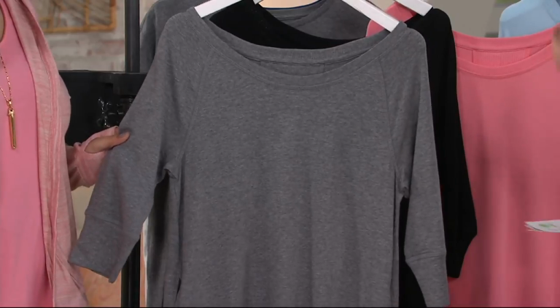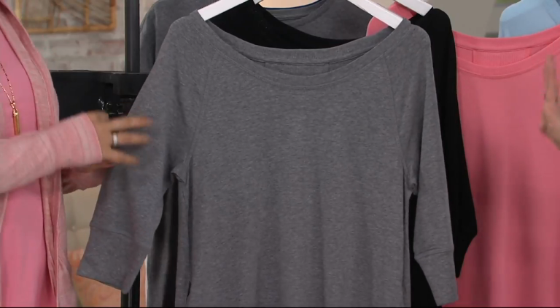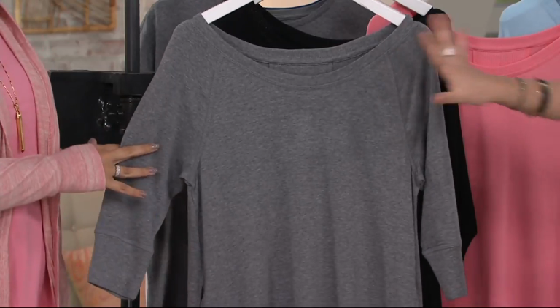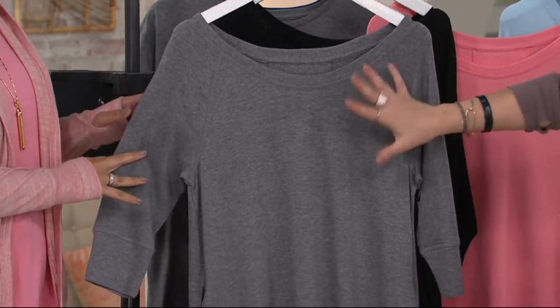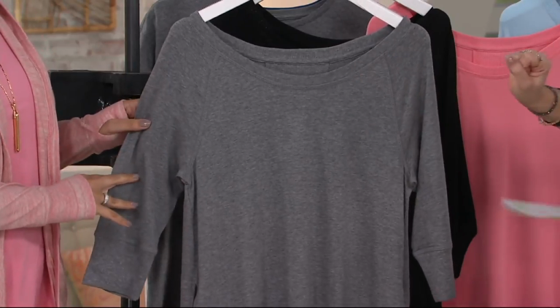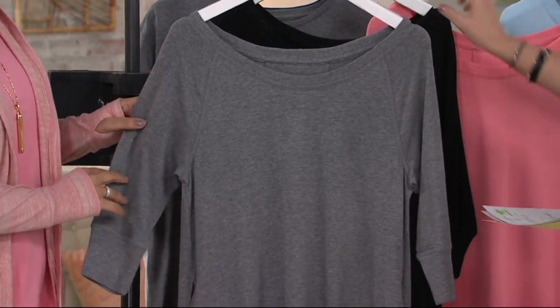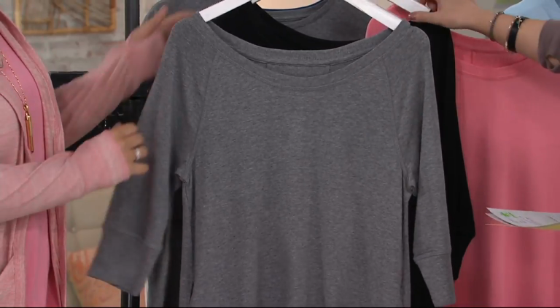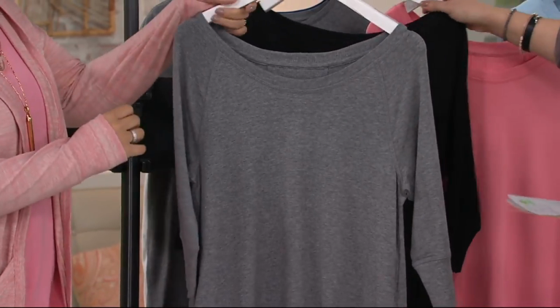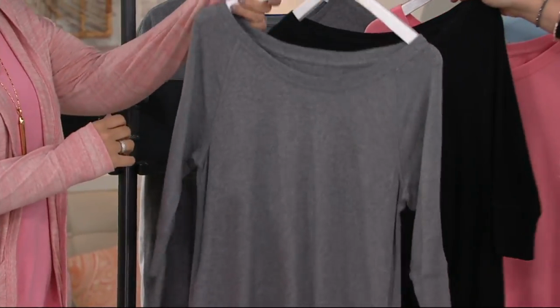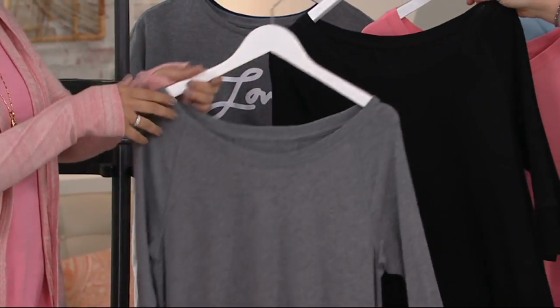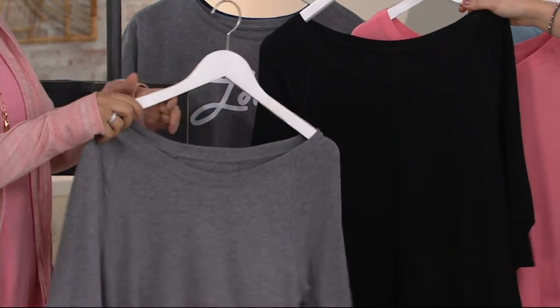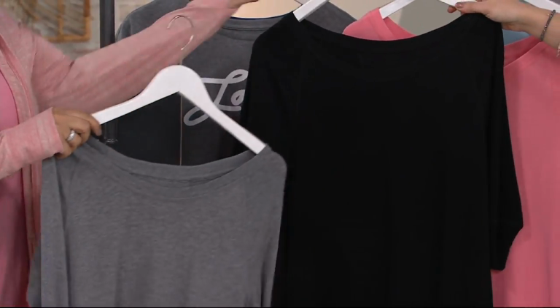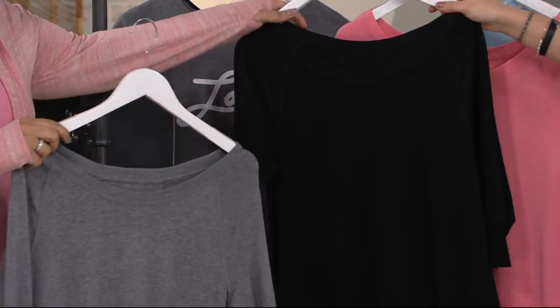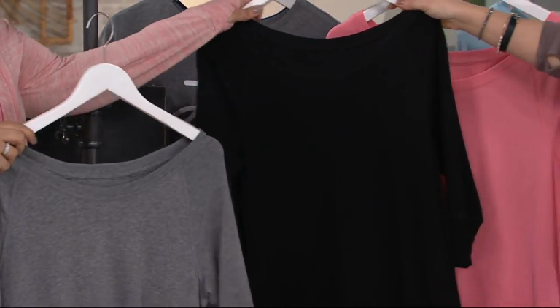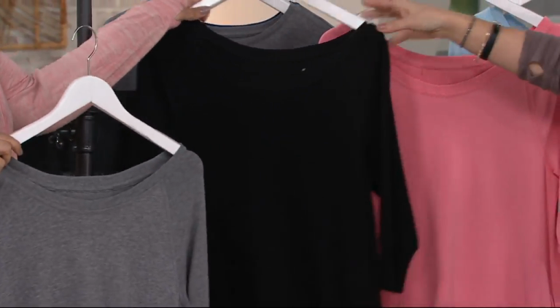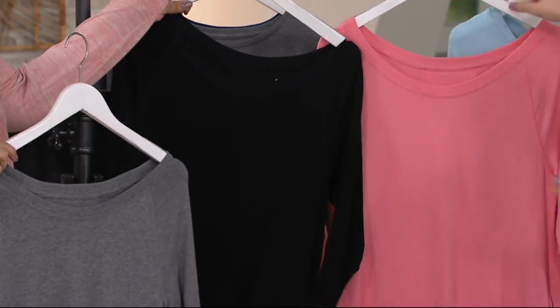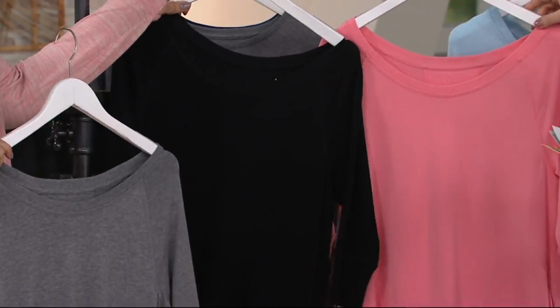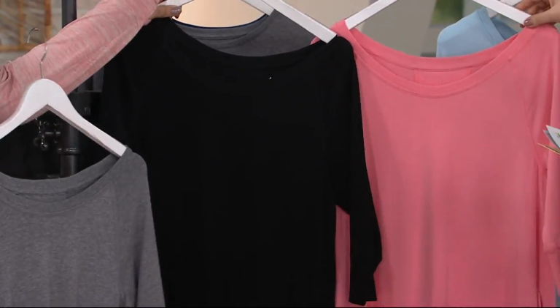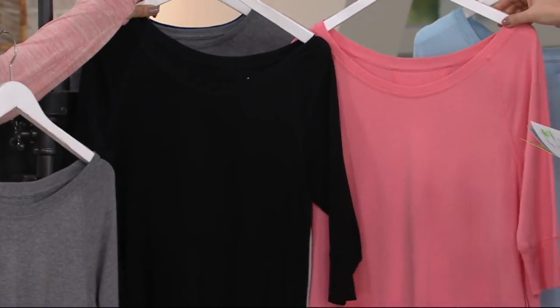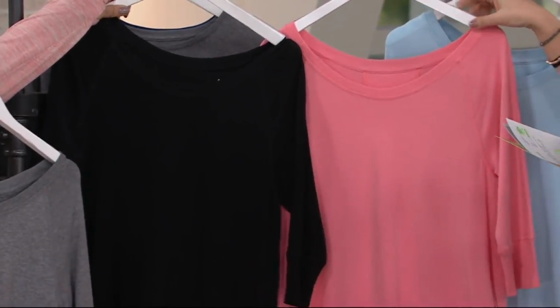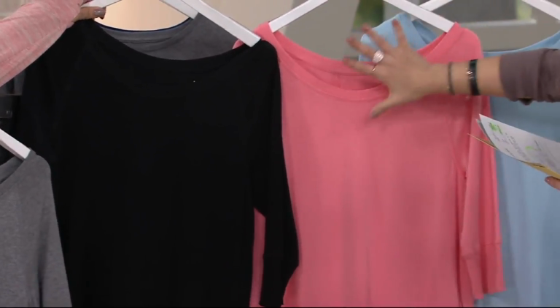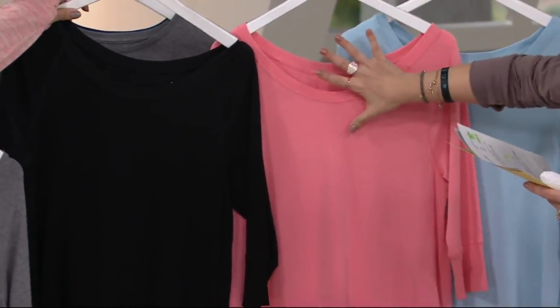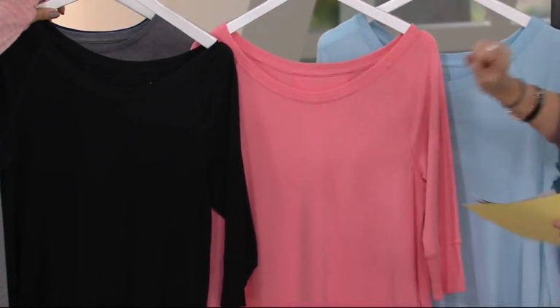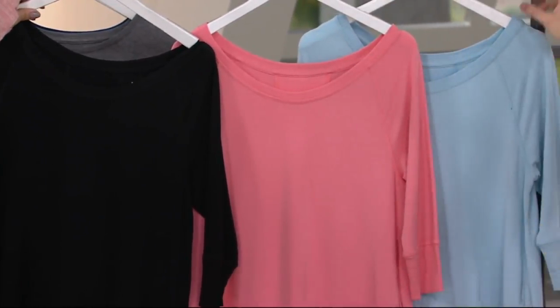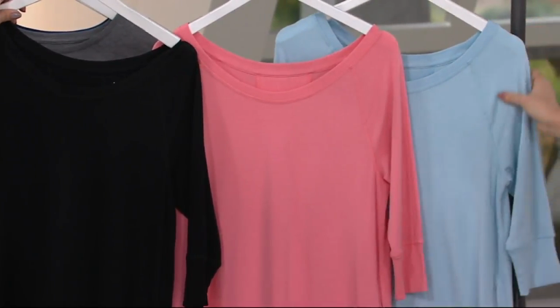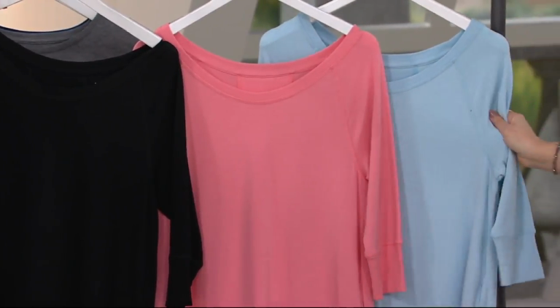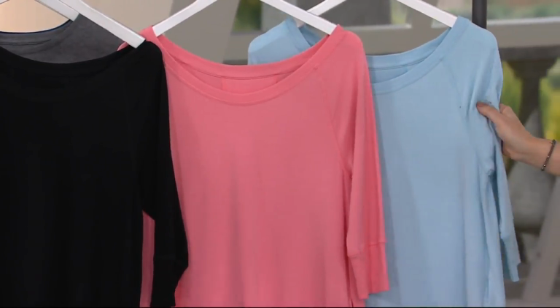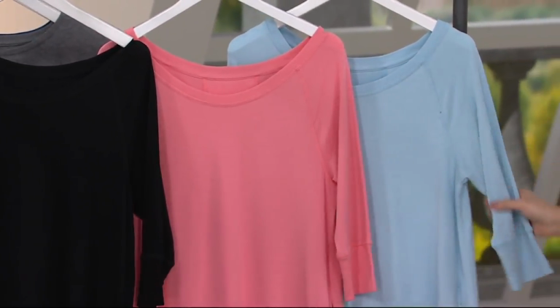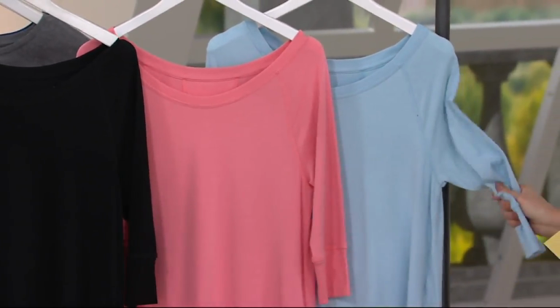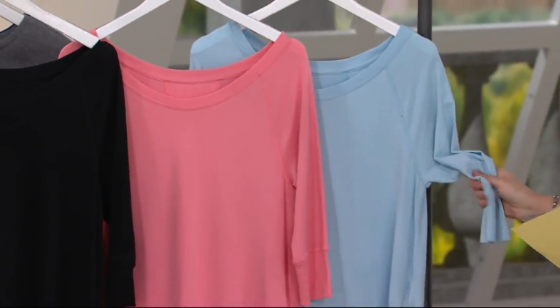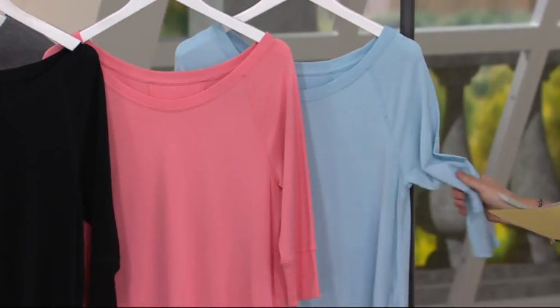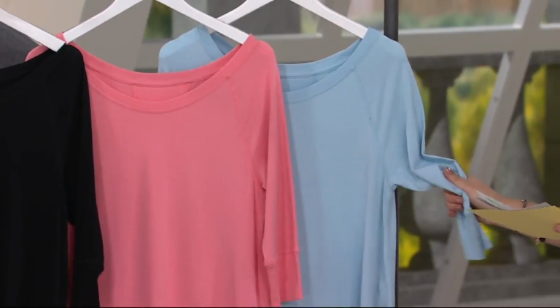Love the colors. We start with Heather charcoal, then we have black, followed by warm coral, and then this super soft sky blue — so pretty.